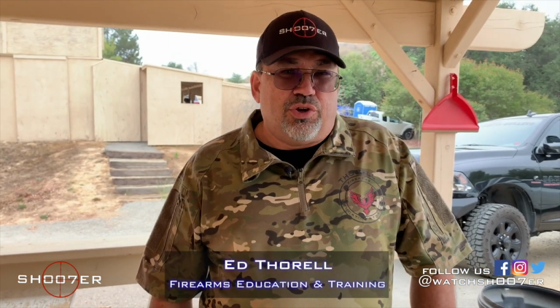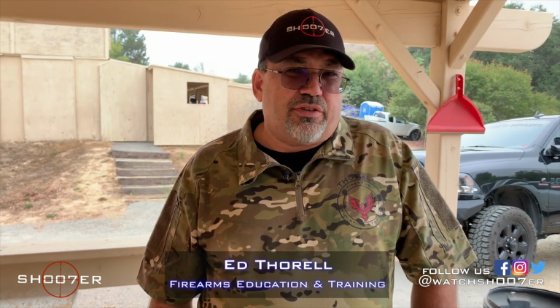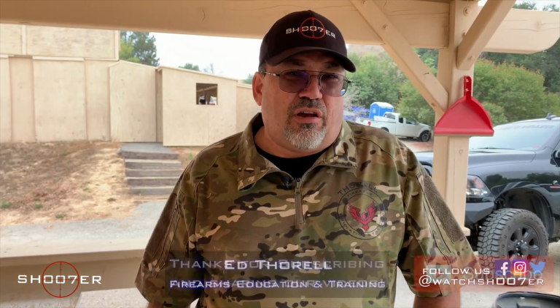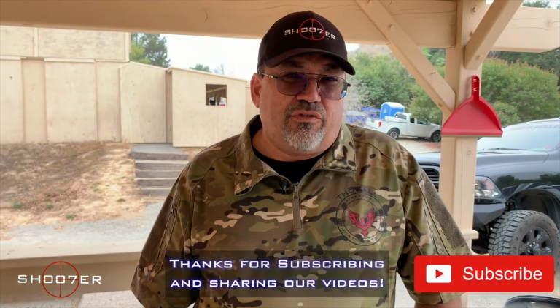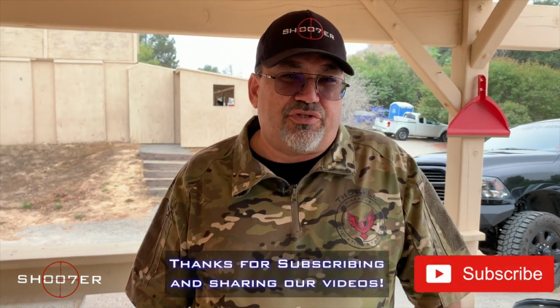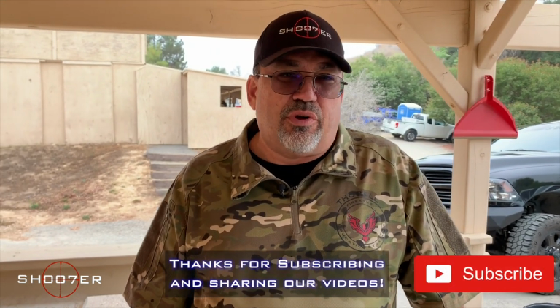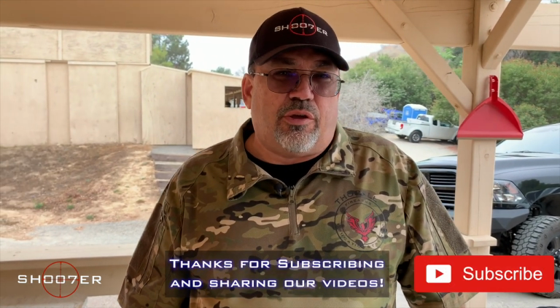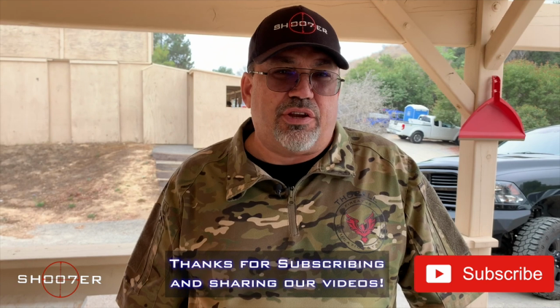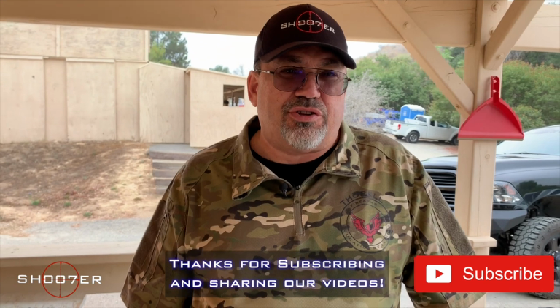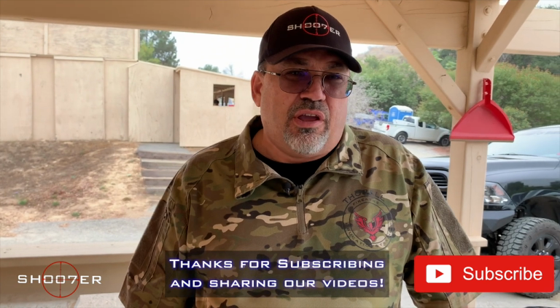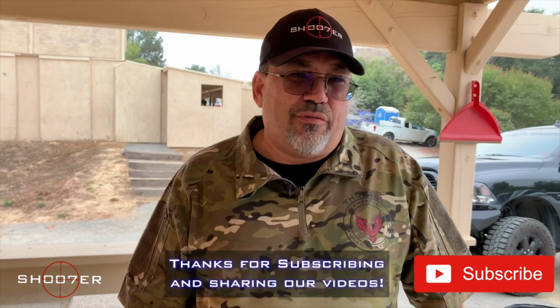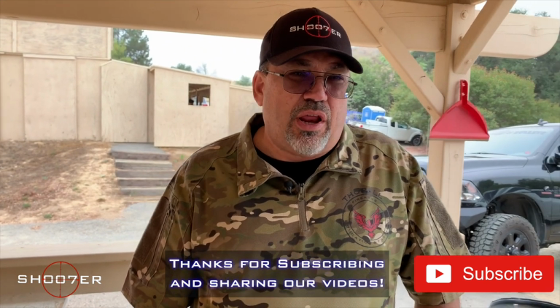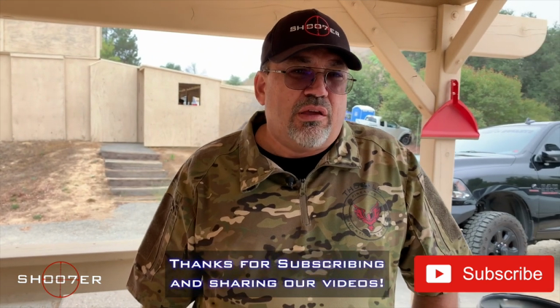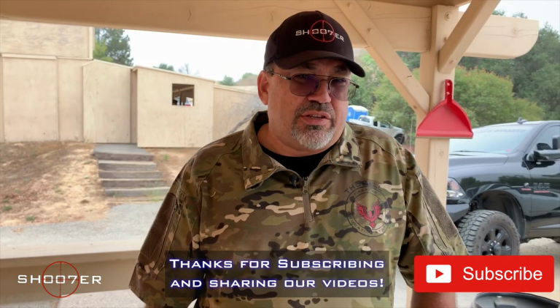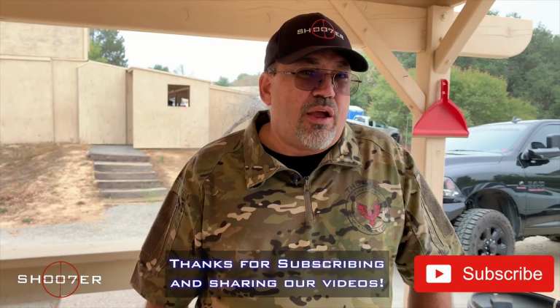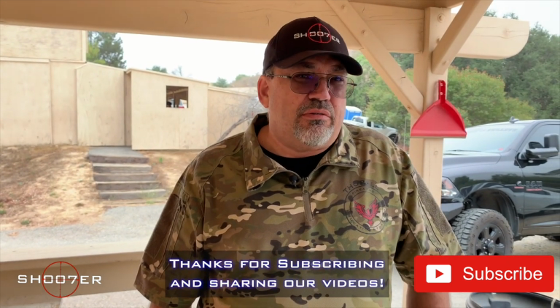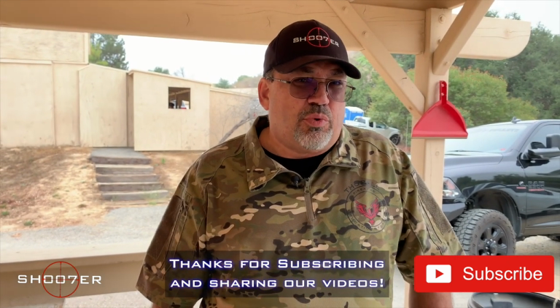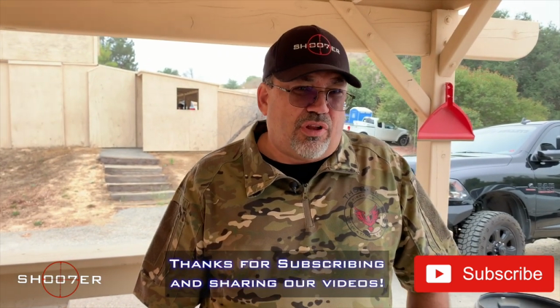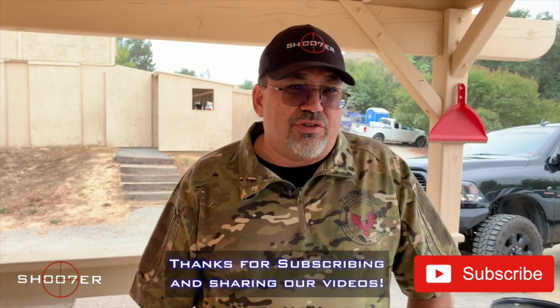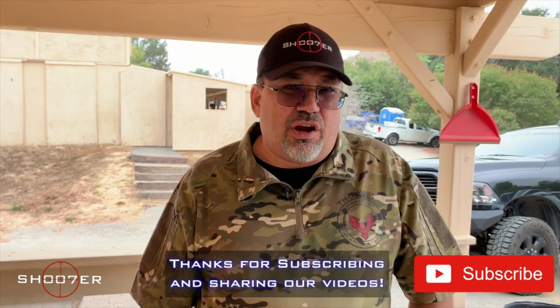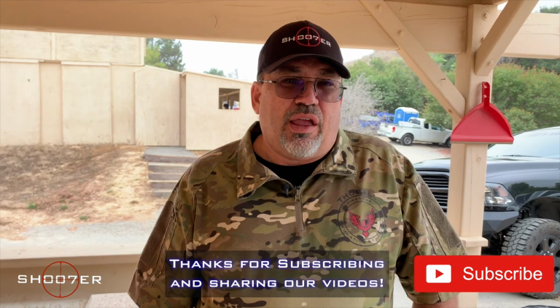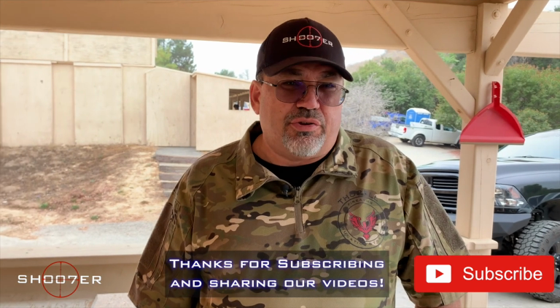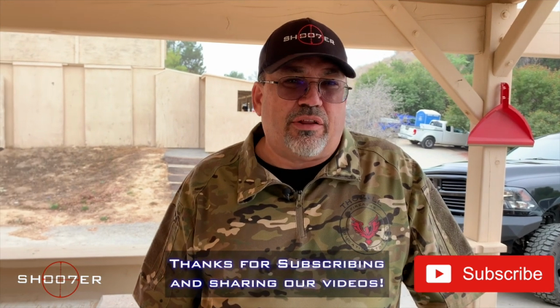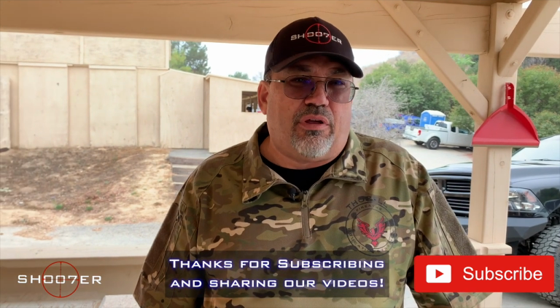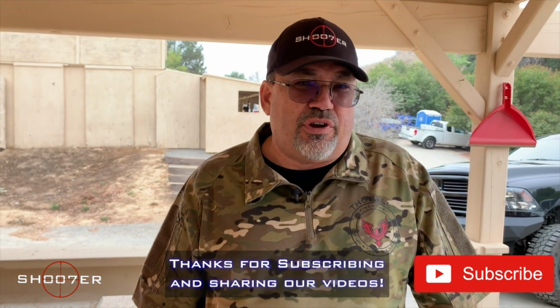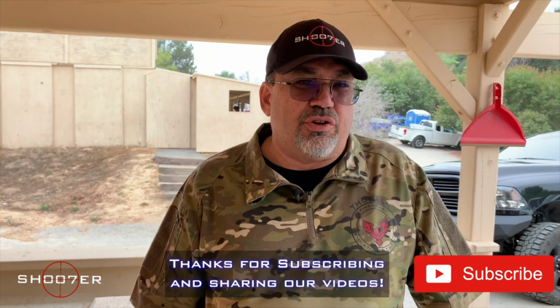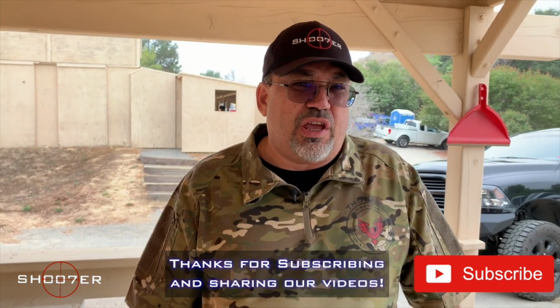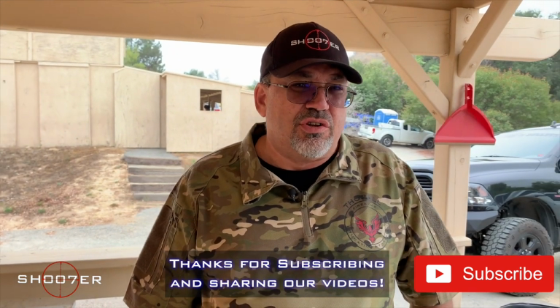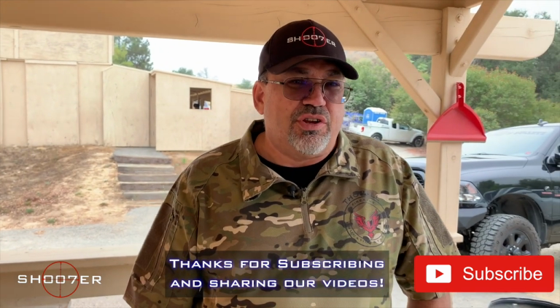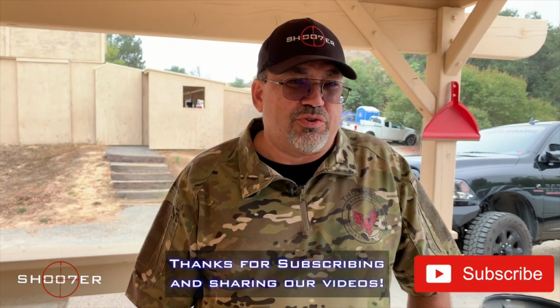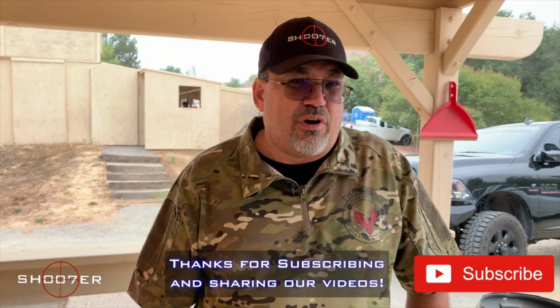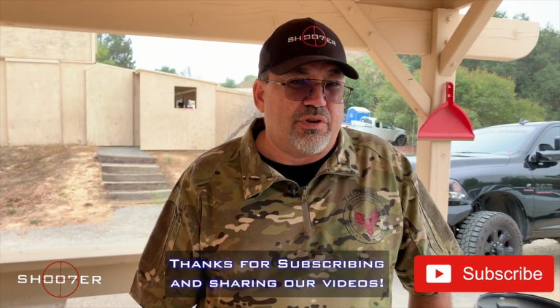We'd sure like to thank all of our viewers for sticking with us and helping us get traction. And if you haven't already, hit that subscribe button as well as the like and the share and also hit that little bell for instant notifications so you never miss one of our episodes.